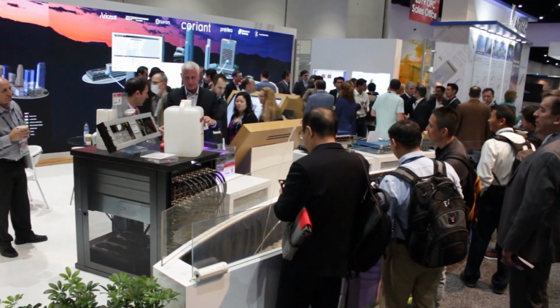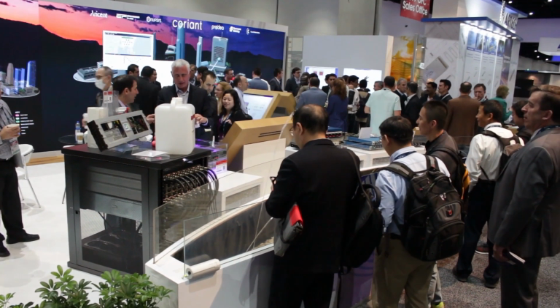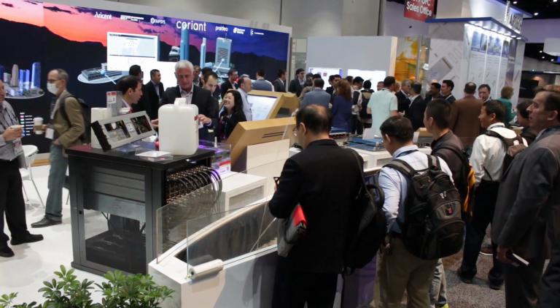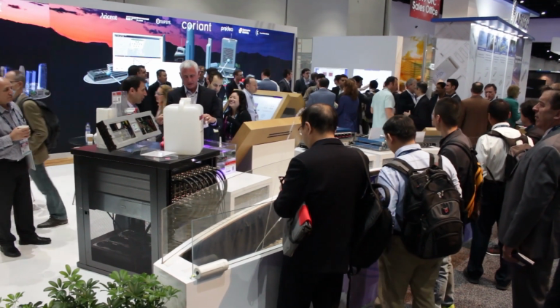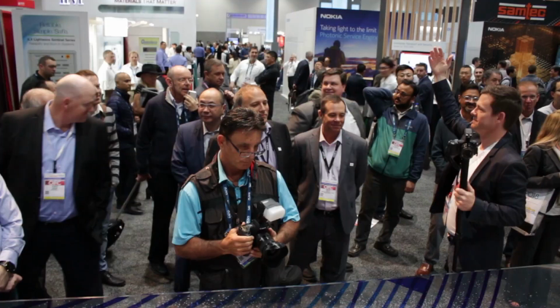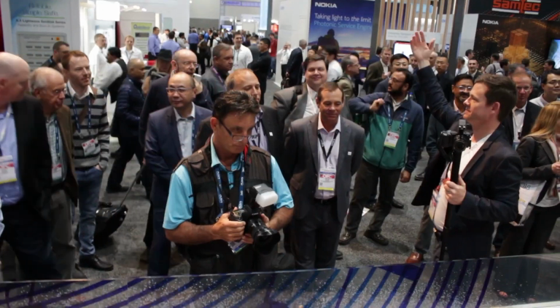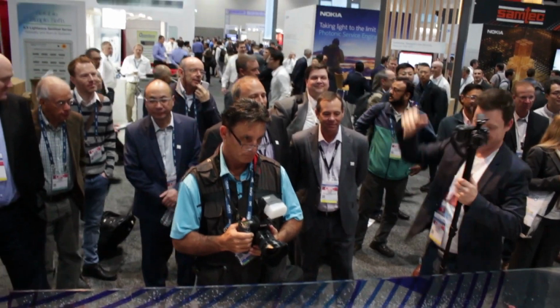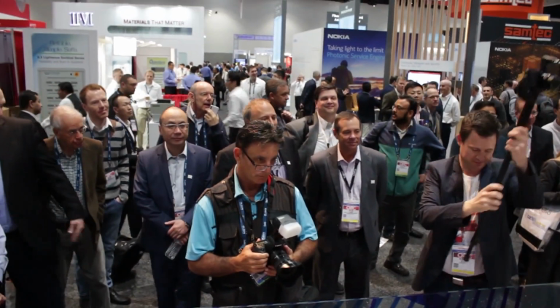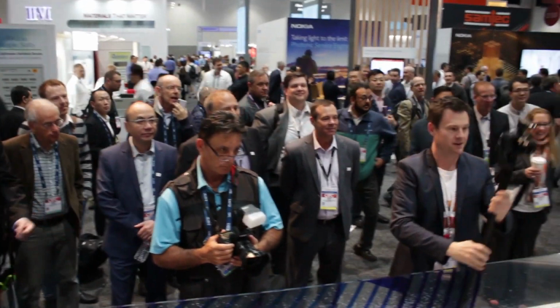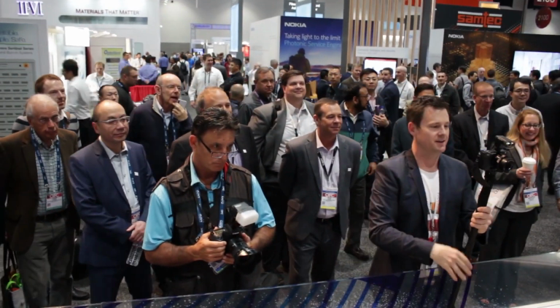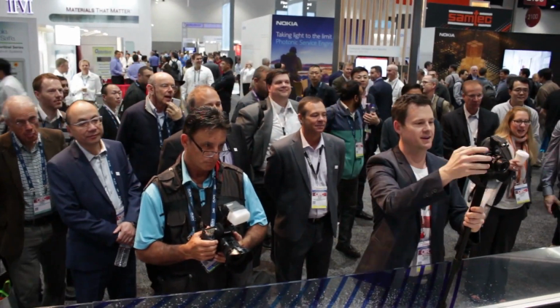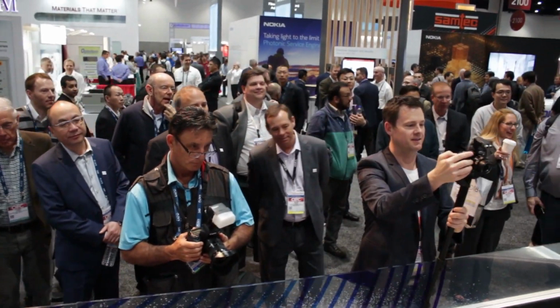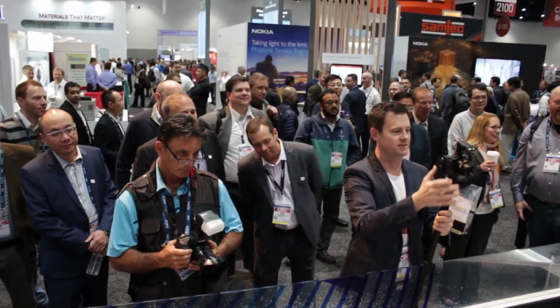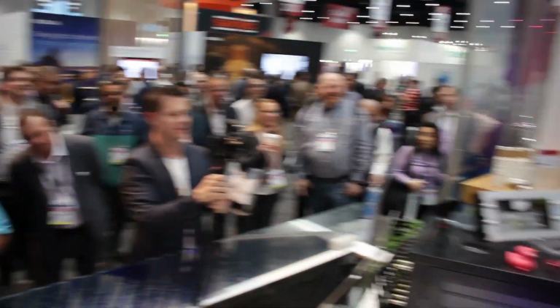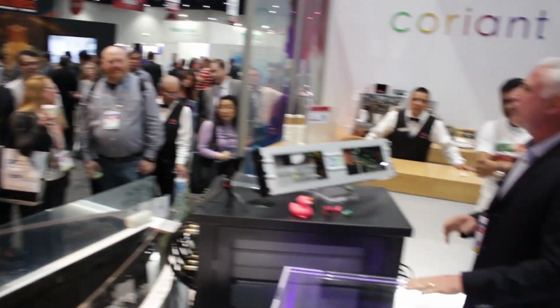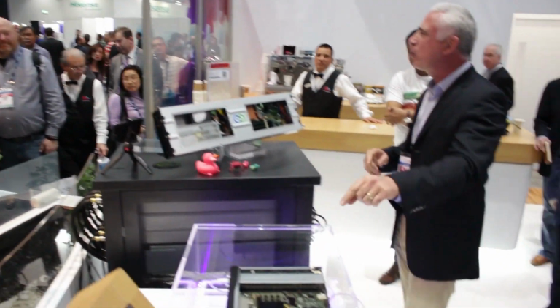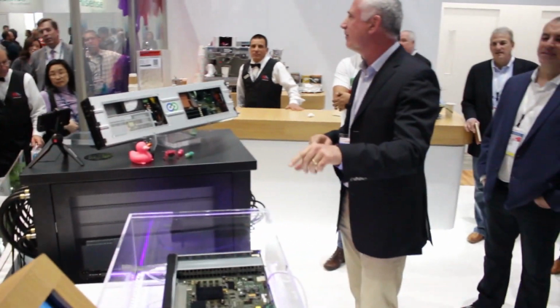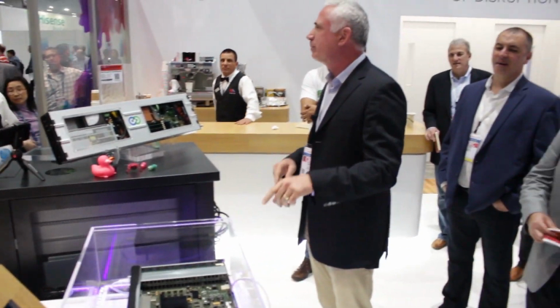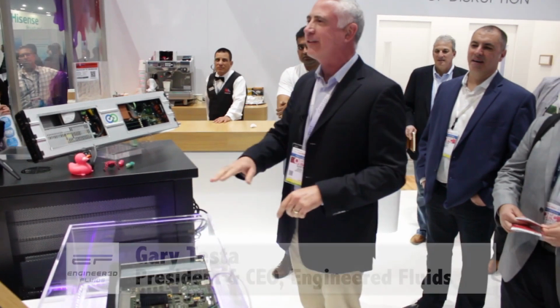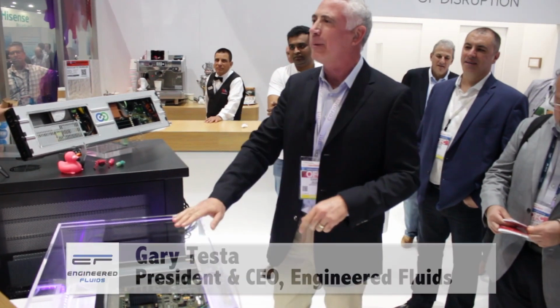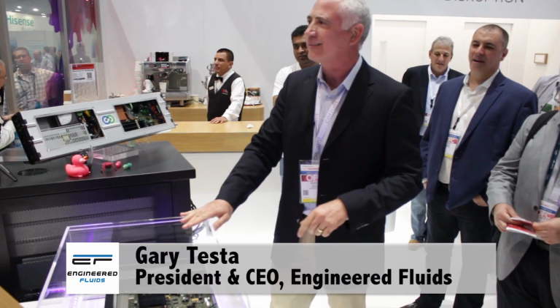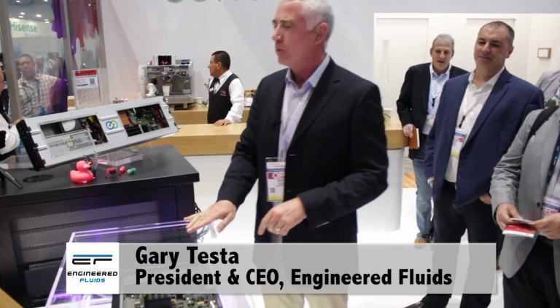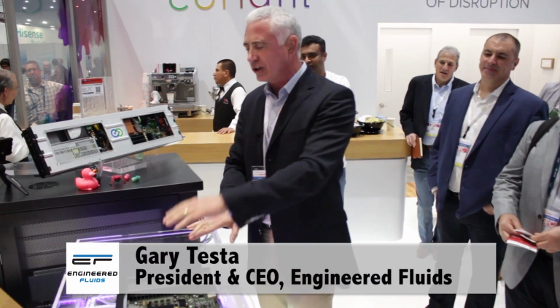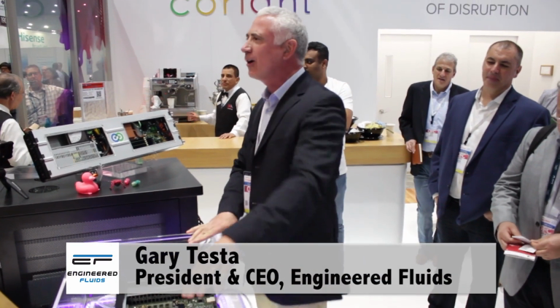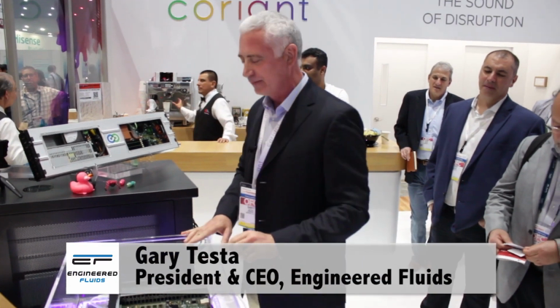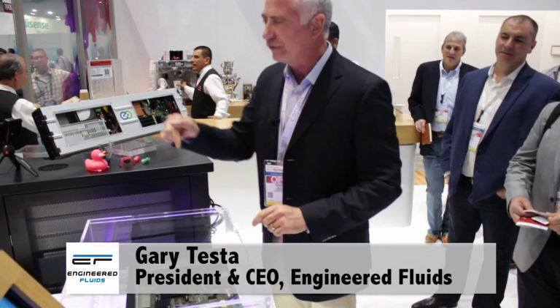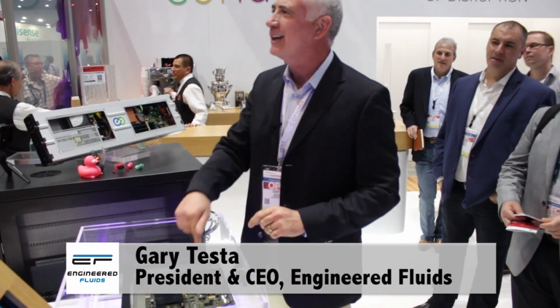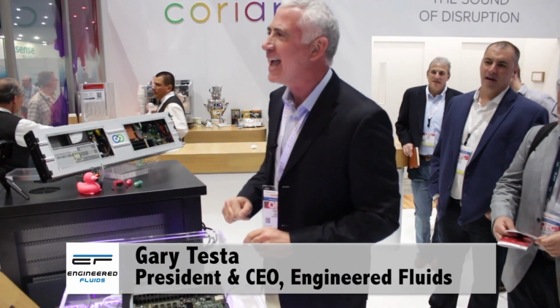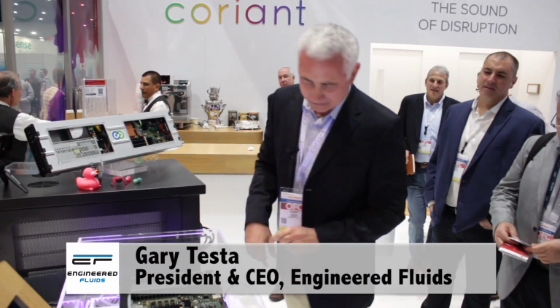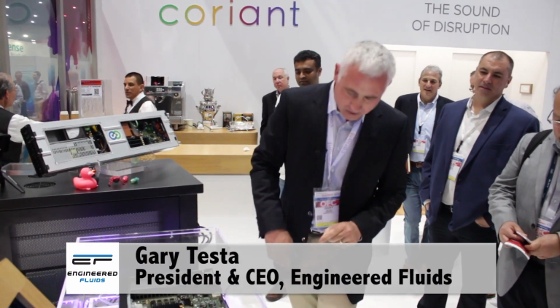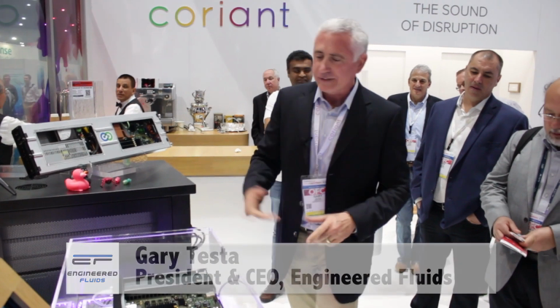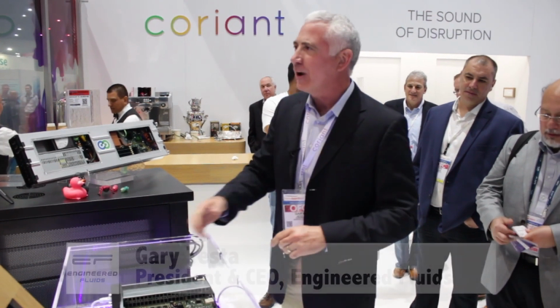This will be, I guarantee you, the most interesting thing you're going to see in this entire show. This is a standard off-the-shelf Coriant device. We pulled this out of the box, we took the cover off, we stuck it in the tank. It's operating.